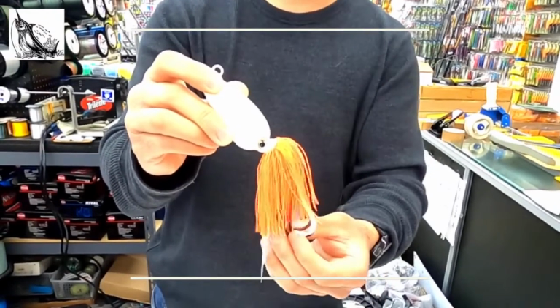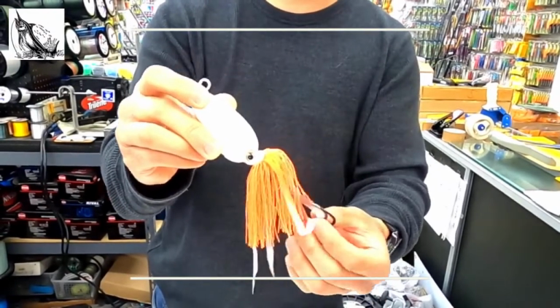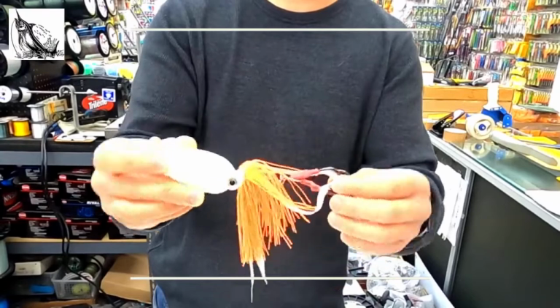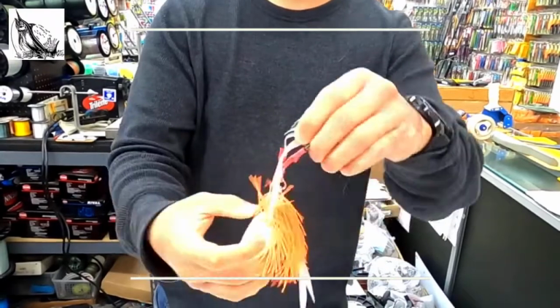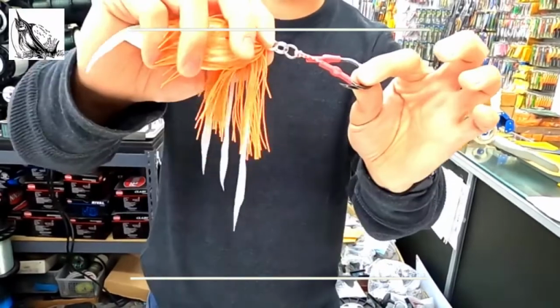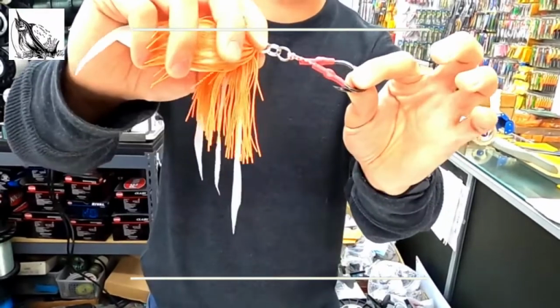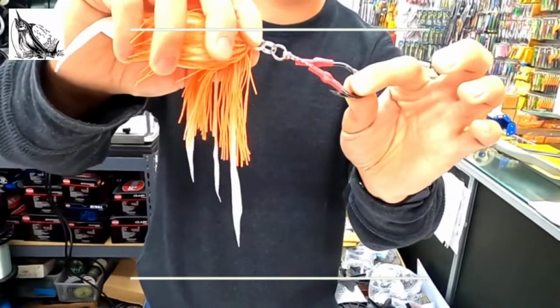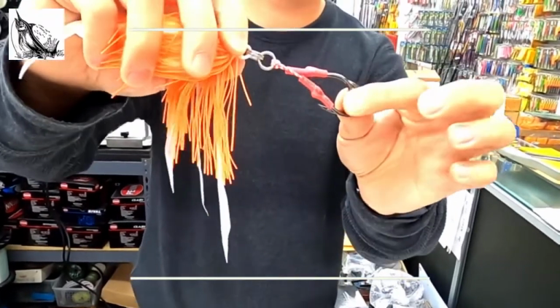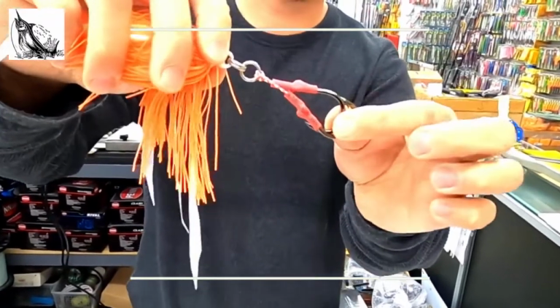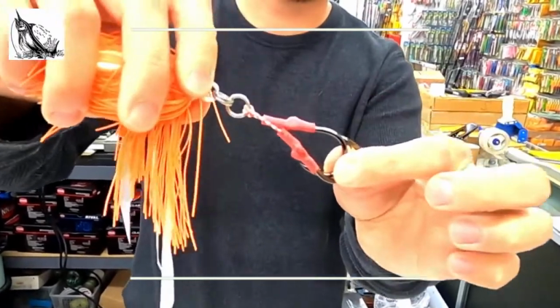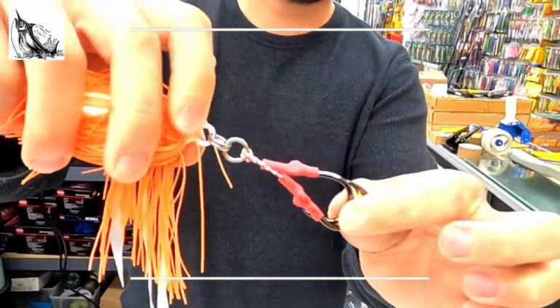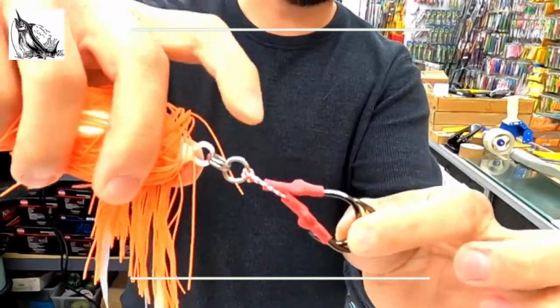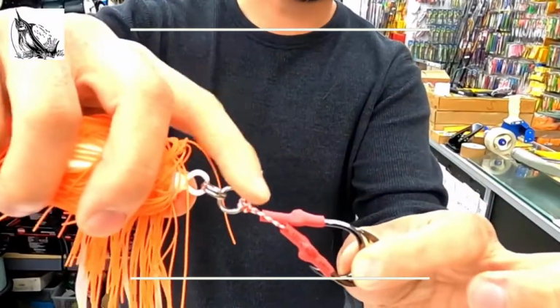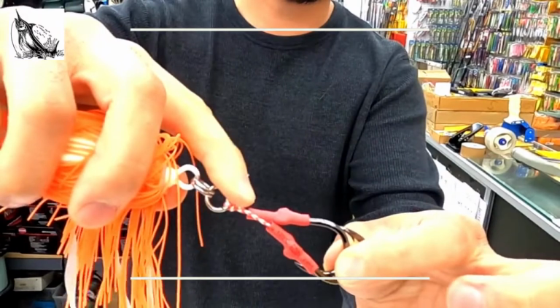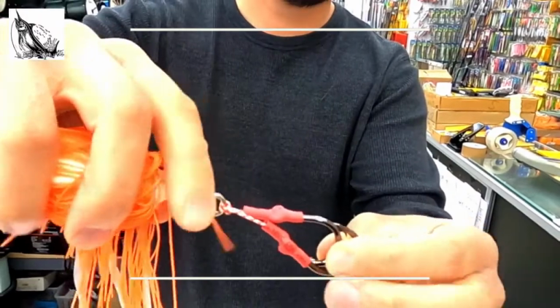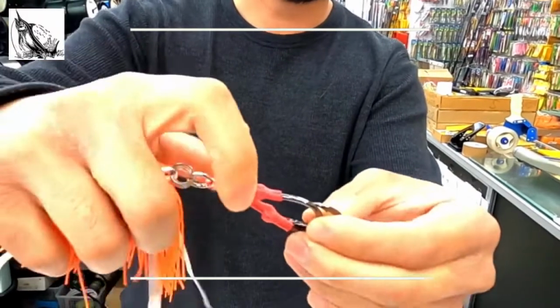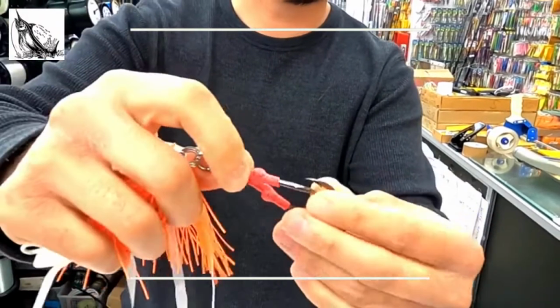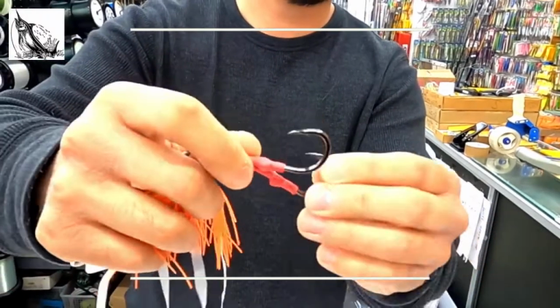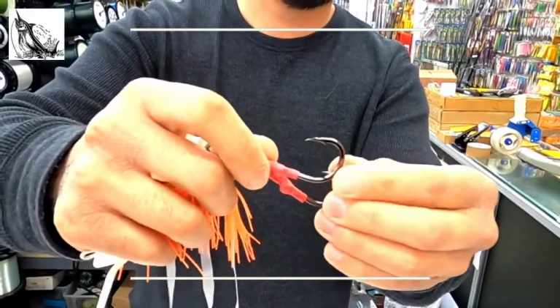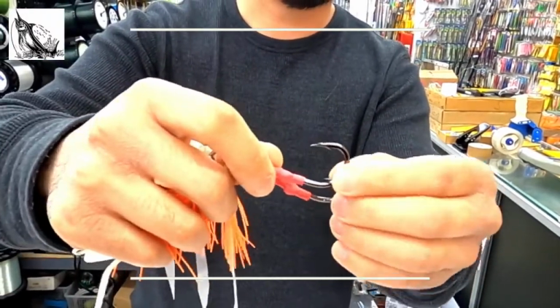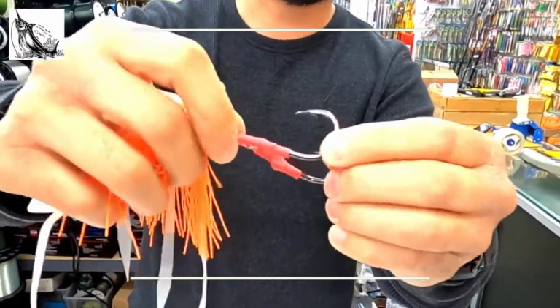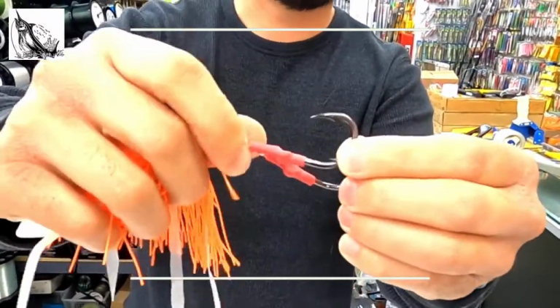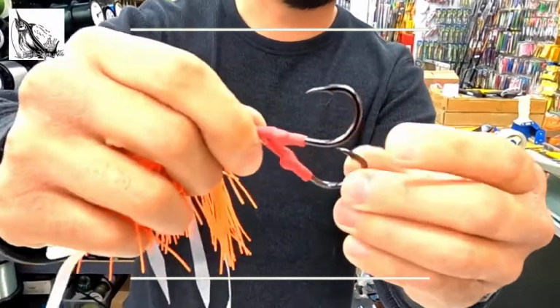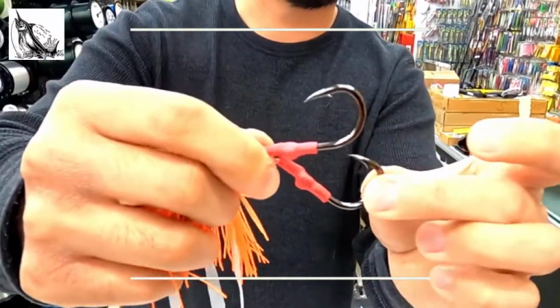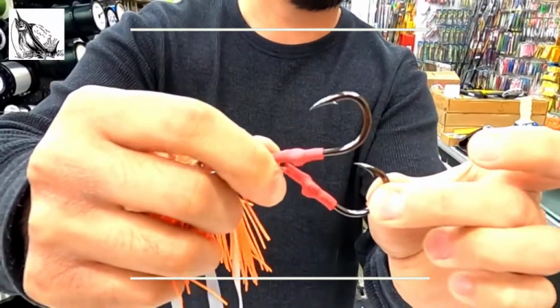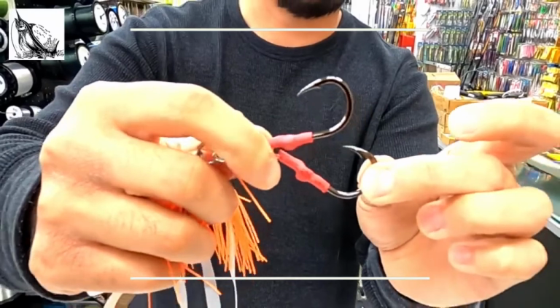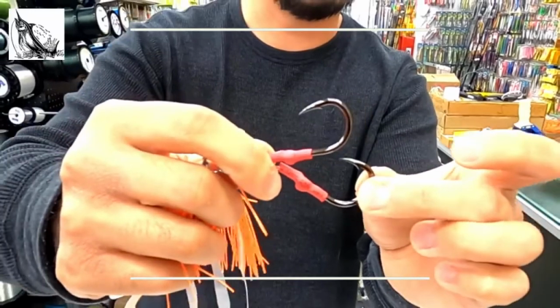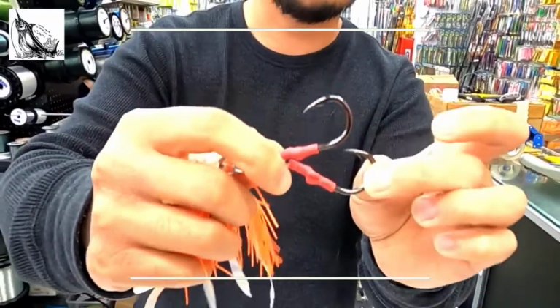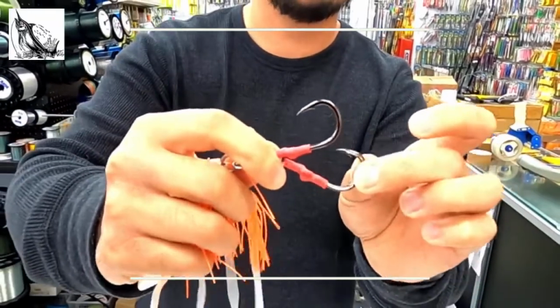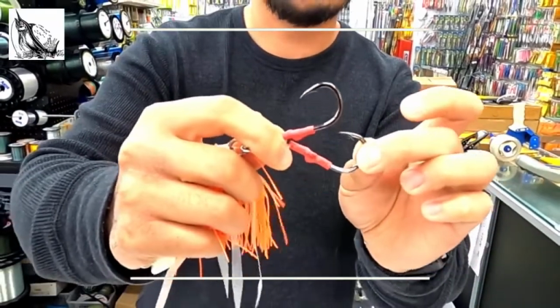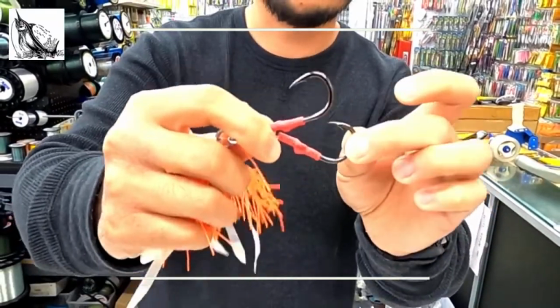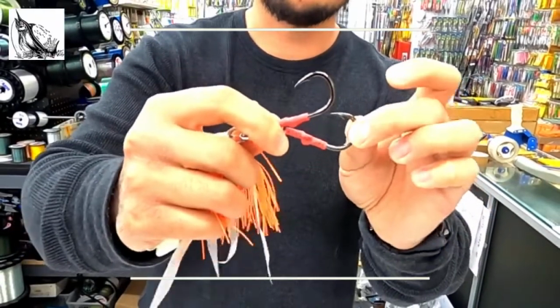On the hook assembly, you've got heavy duty split rings and solid rings connected to a 200 pound test Kevlar cord. These hooks are shrink-wrapped to Kamagatsu live bait hooks, so they're very heavy duty hooks — very sharp, very good quality hooks.